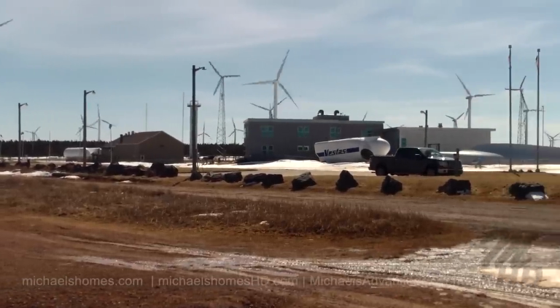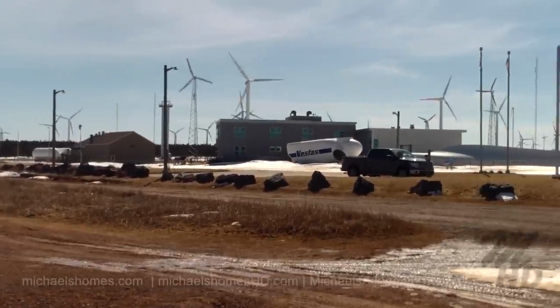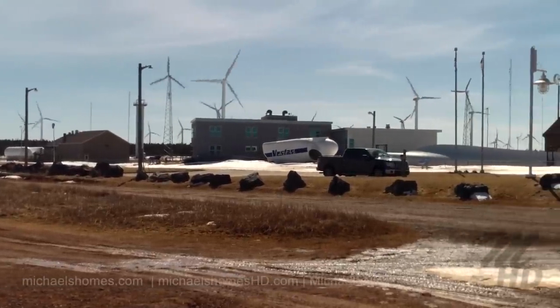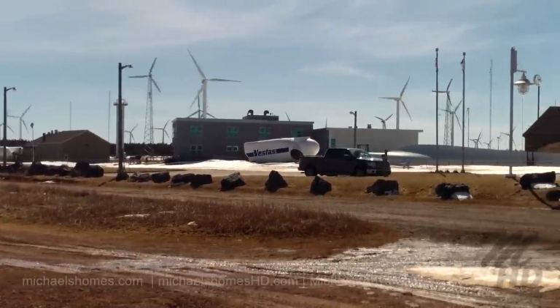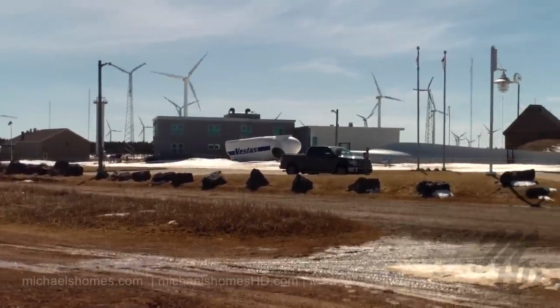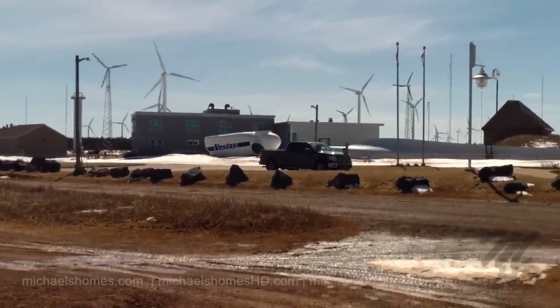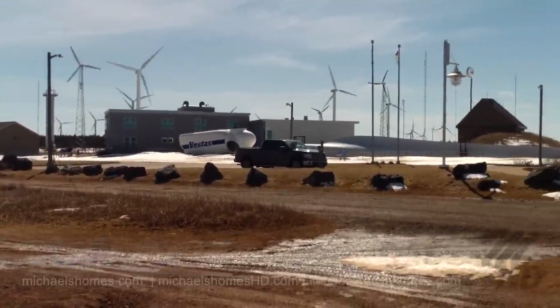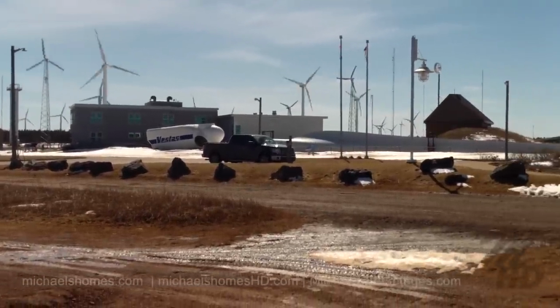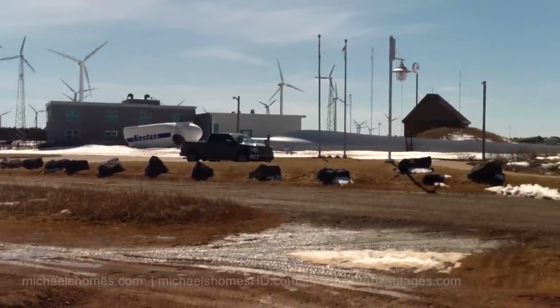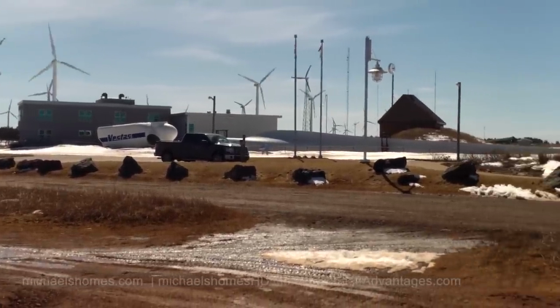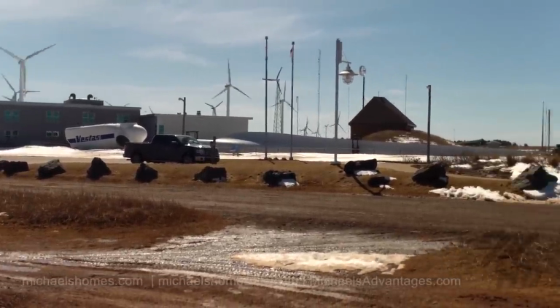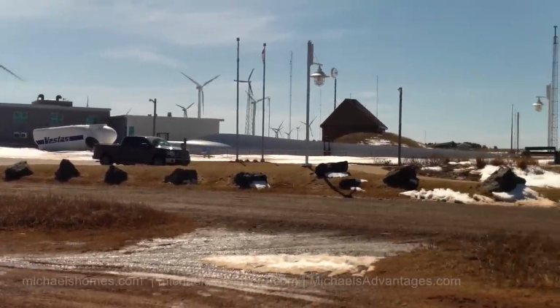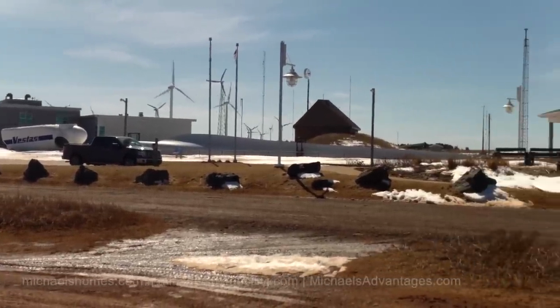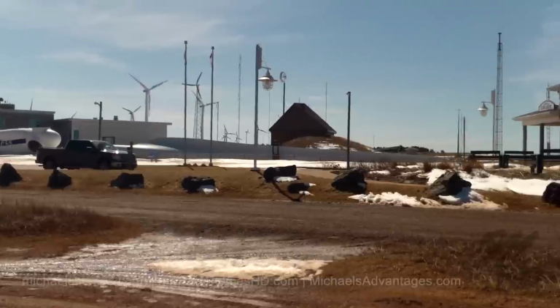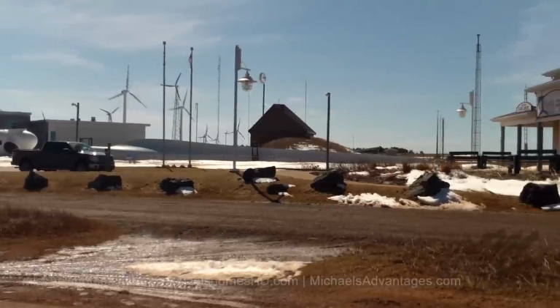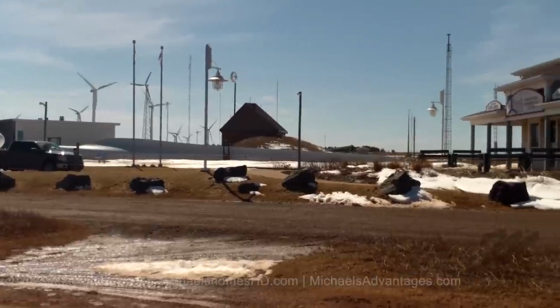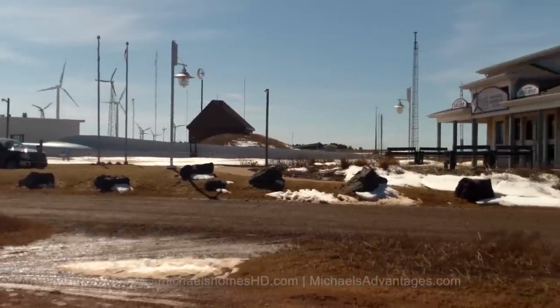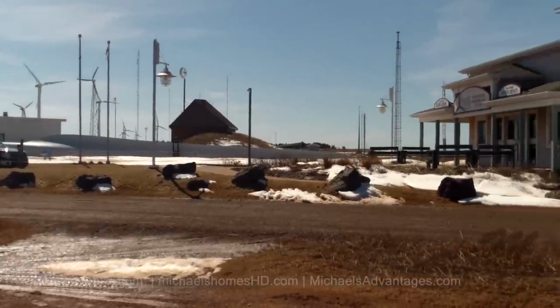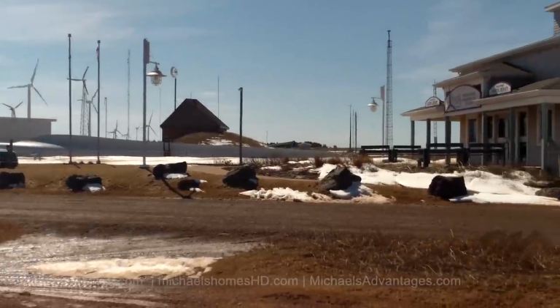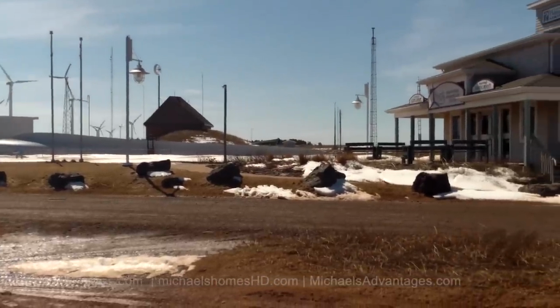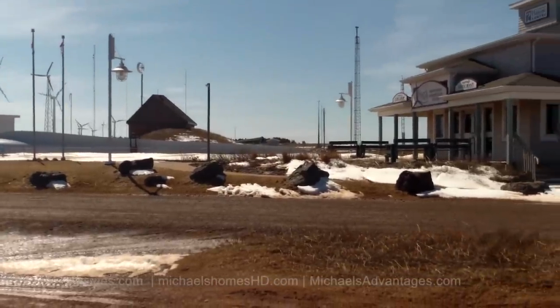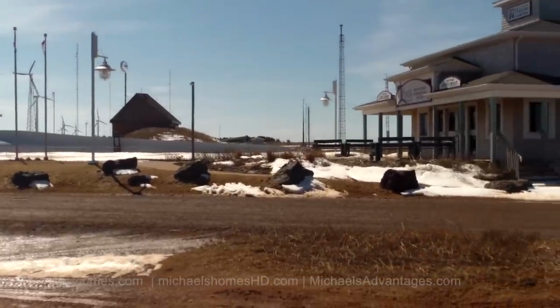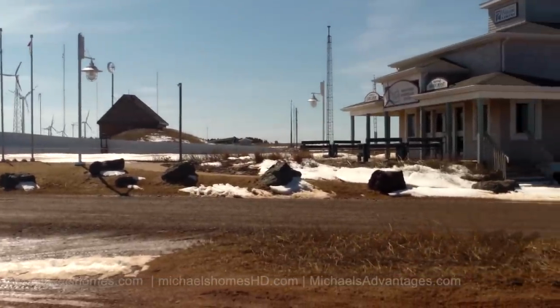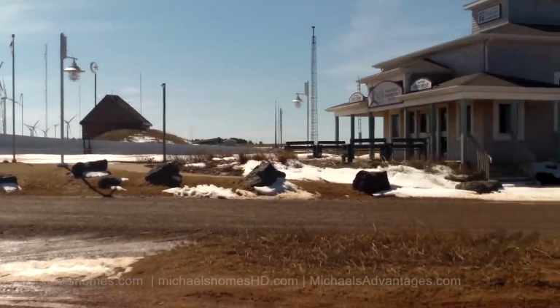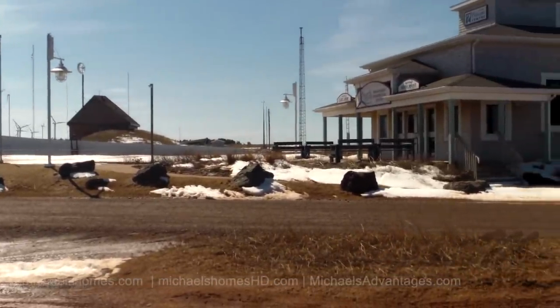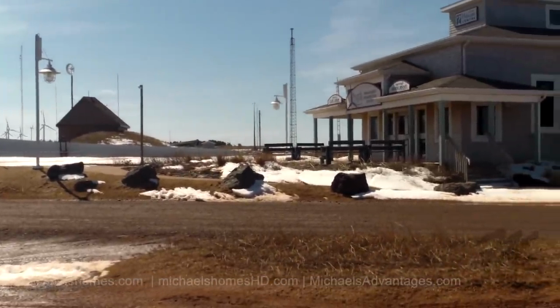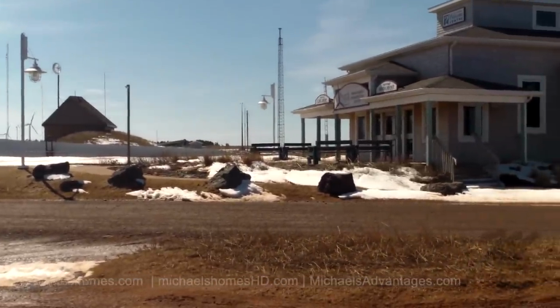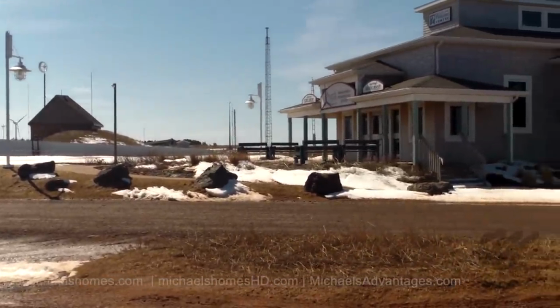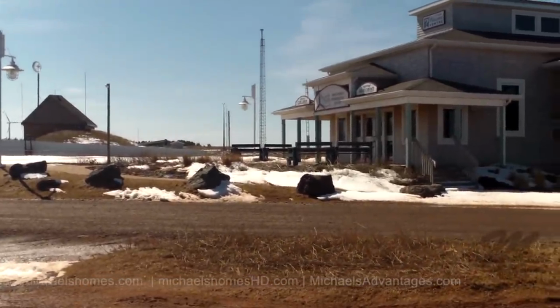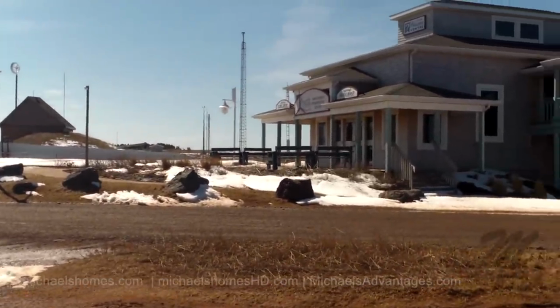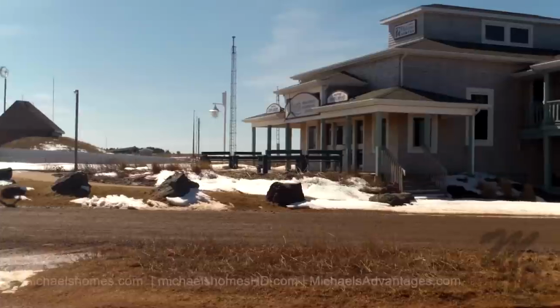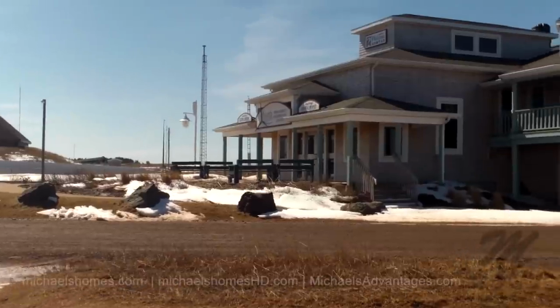There's a windmill farm here. Those are windmill parts behind my truck. And we've got the Wind Energy Interpretive Center and the Wind and Reef Restaurant.